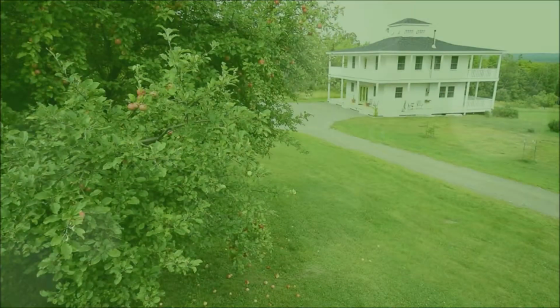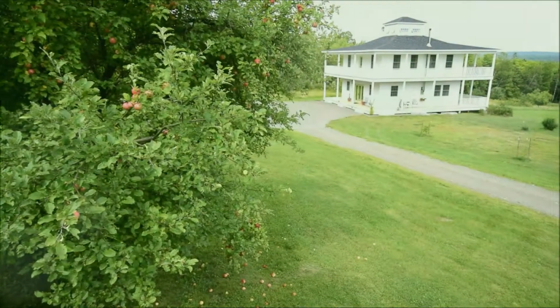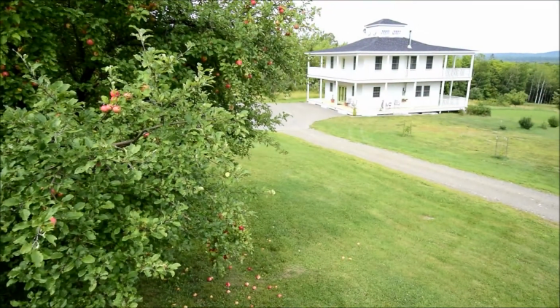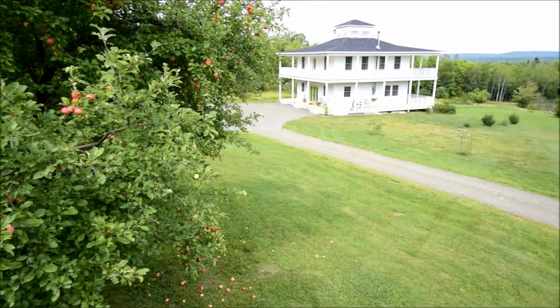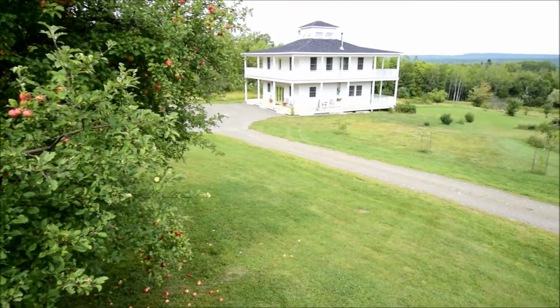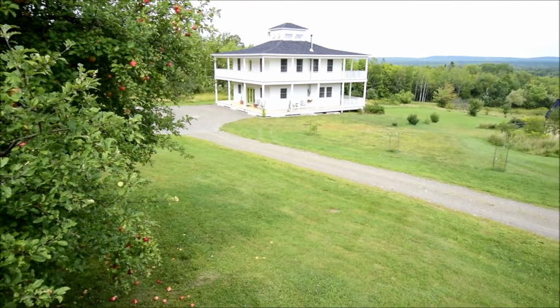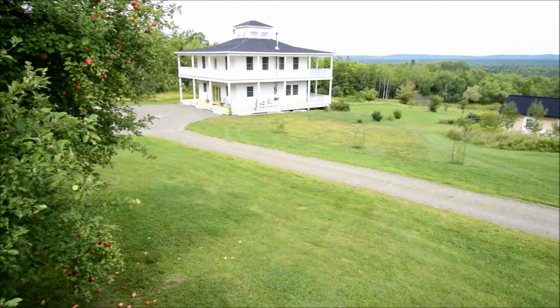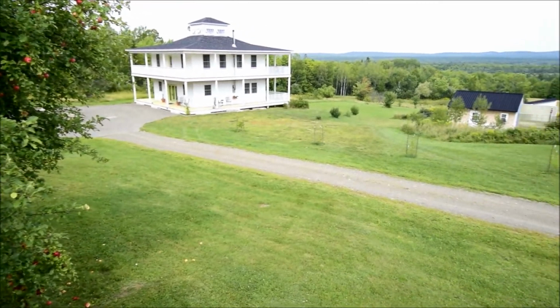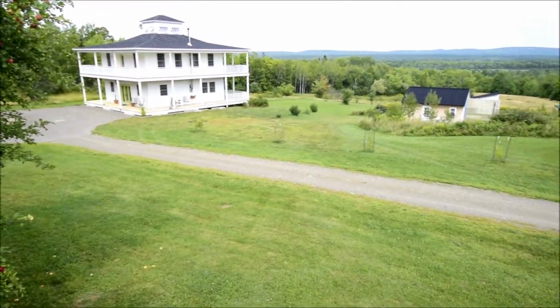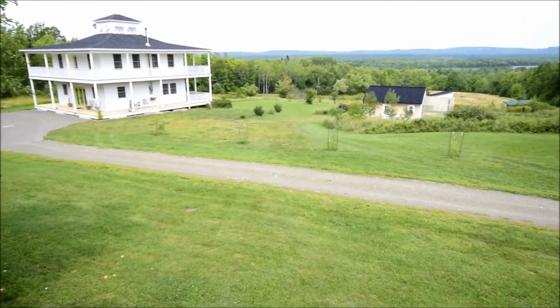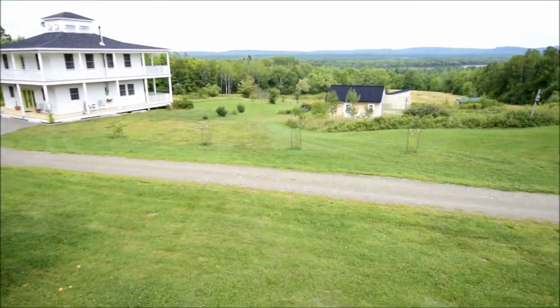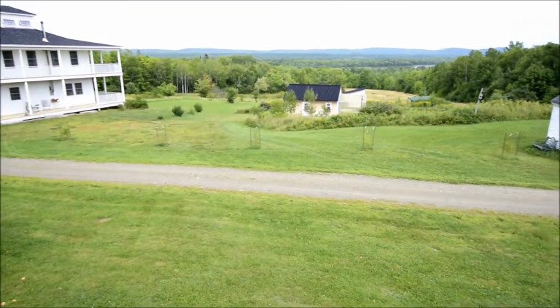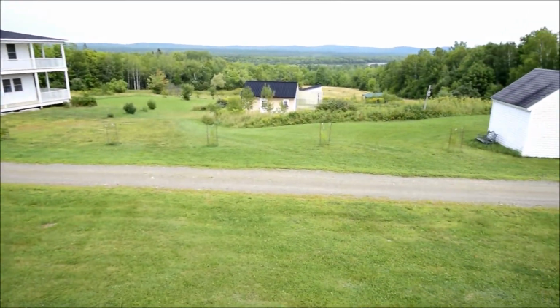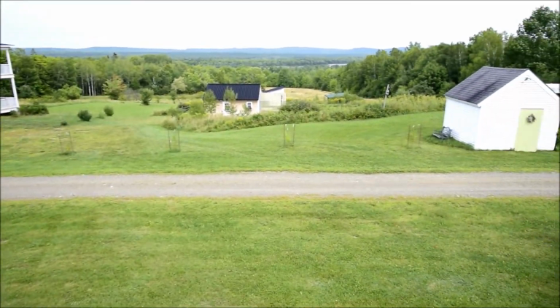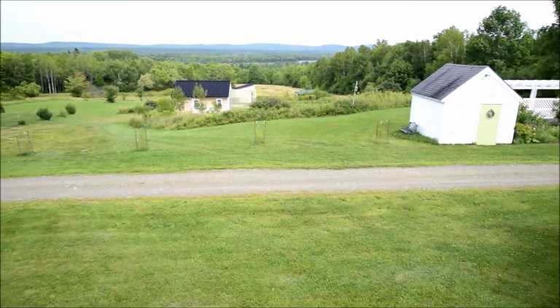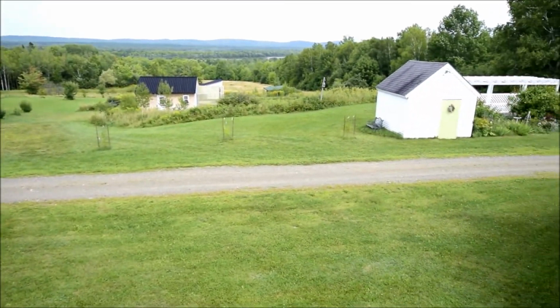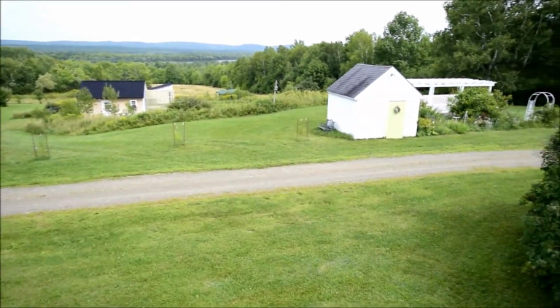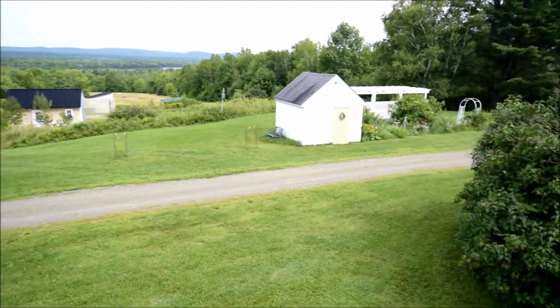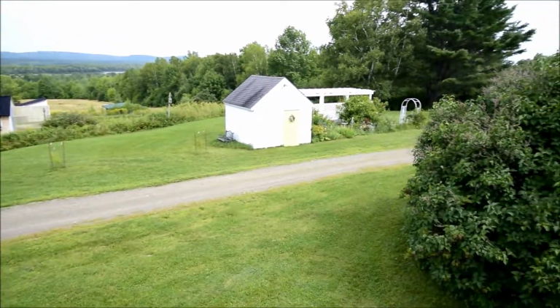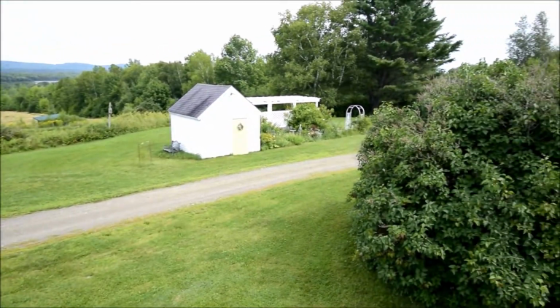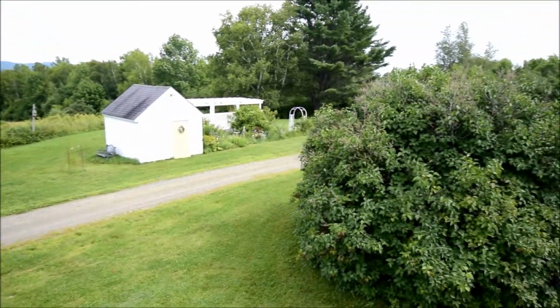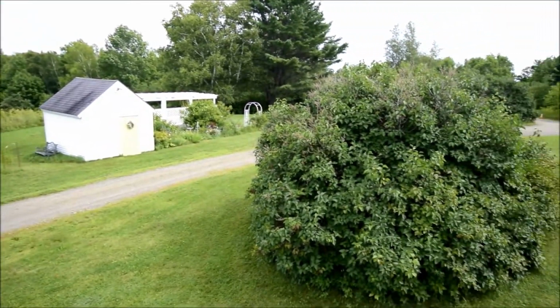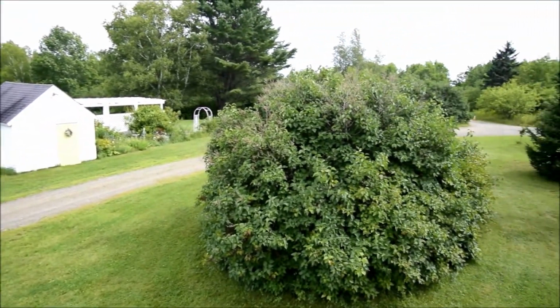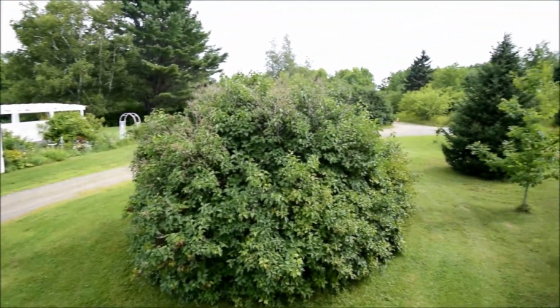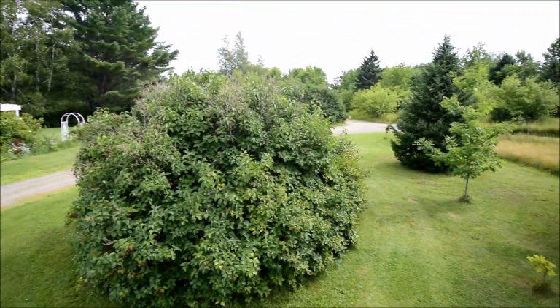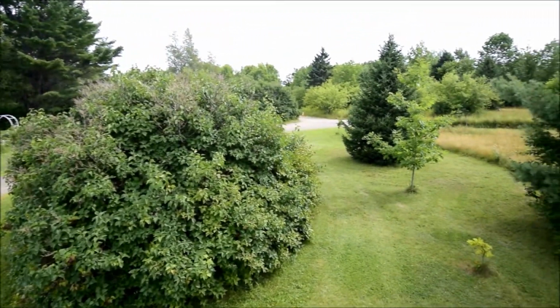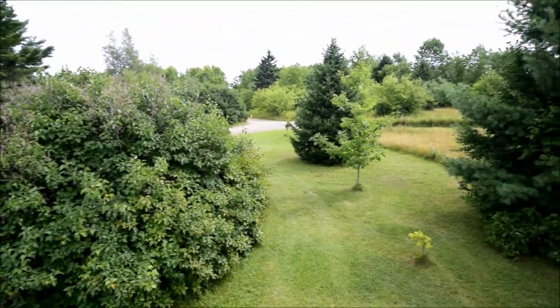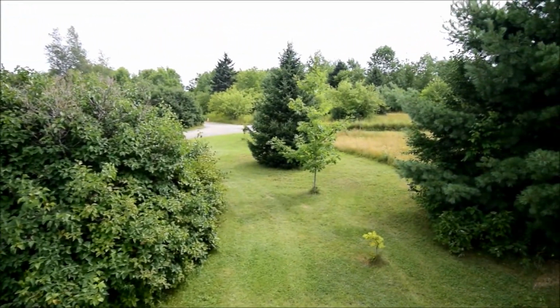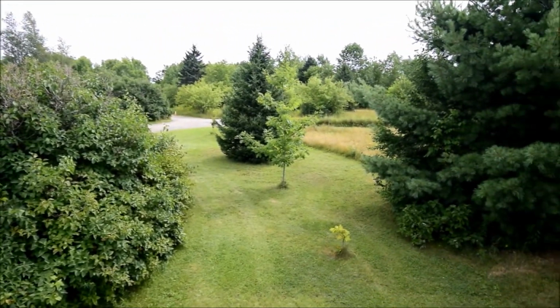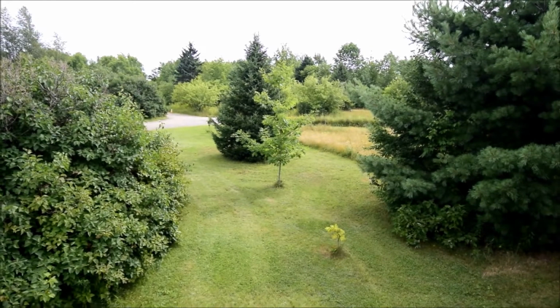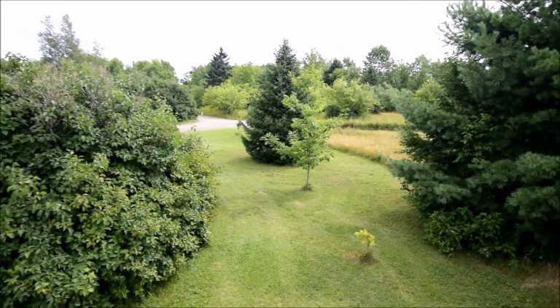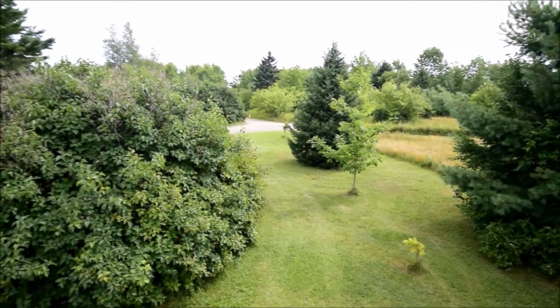Along the driveway we're getting our first close look at the home, which is a plantation-style home modeled after Ernest Hemingway's house in Key West, Florida — way, way far away from Danforth, that's for sure.